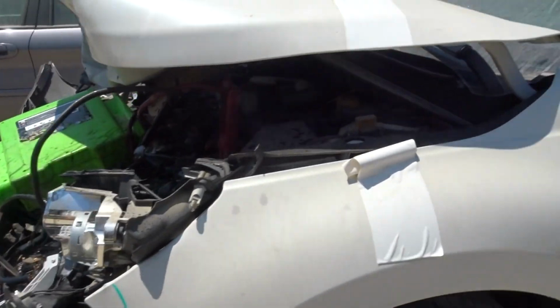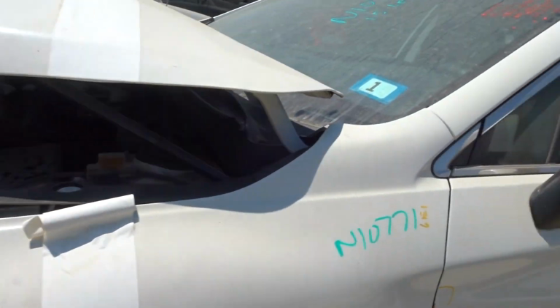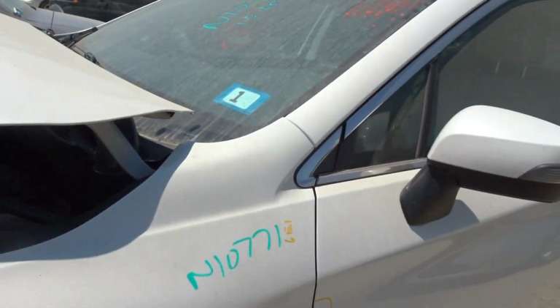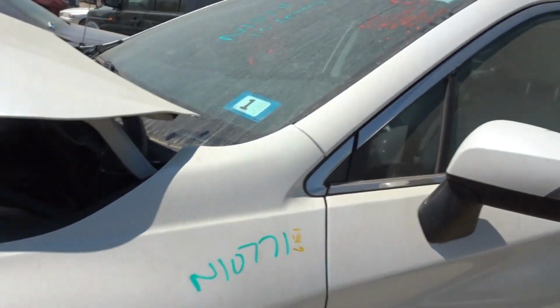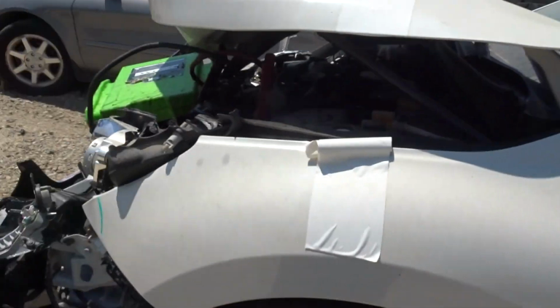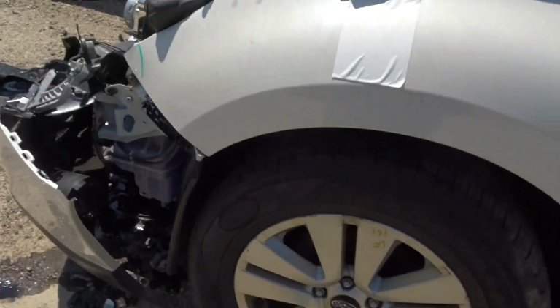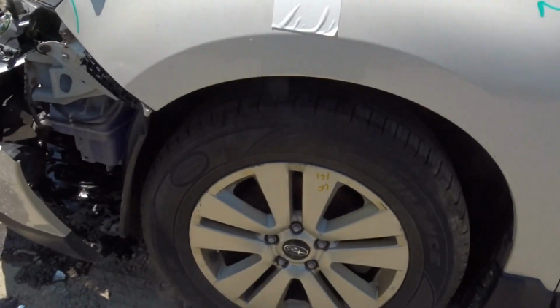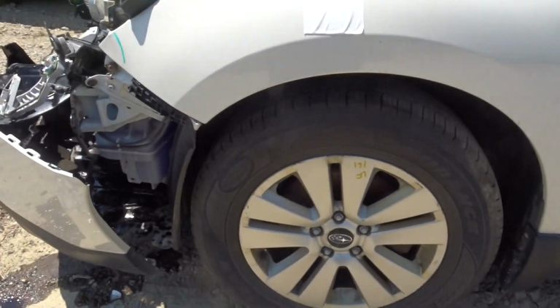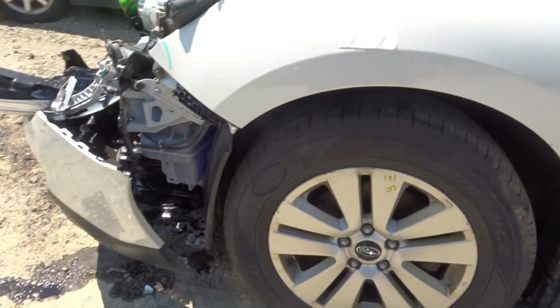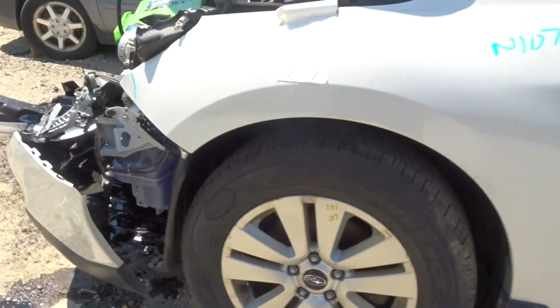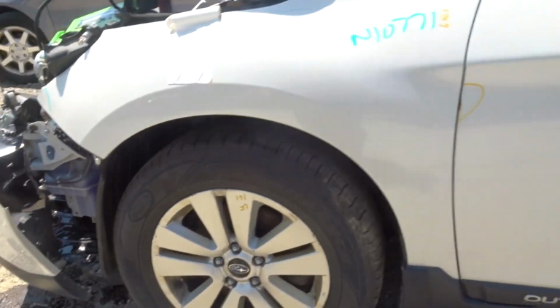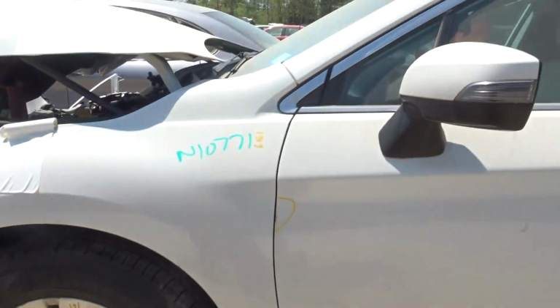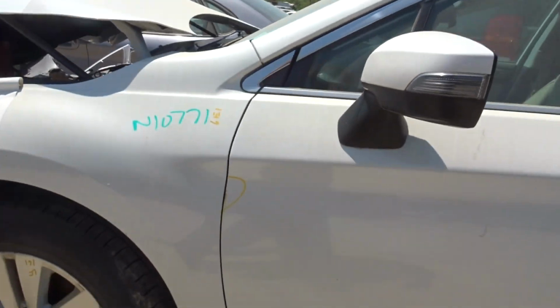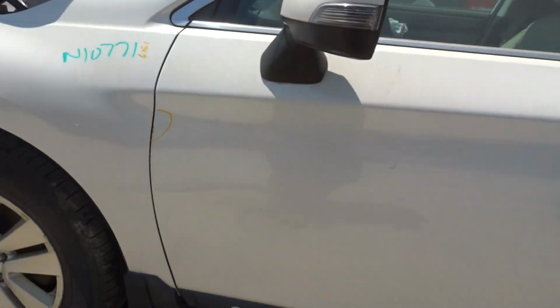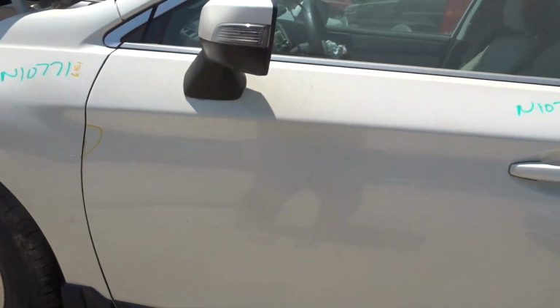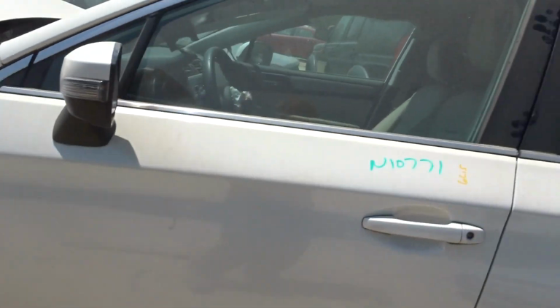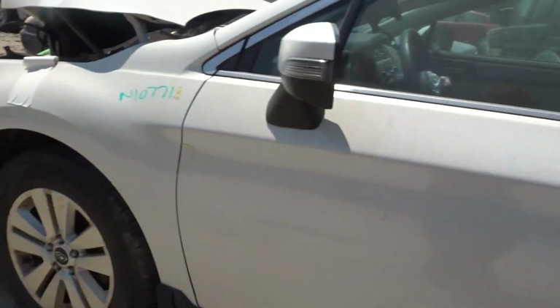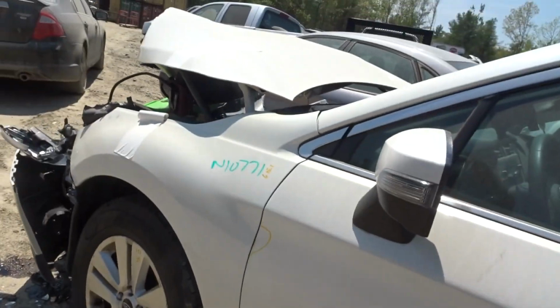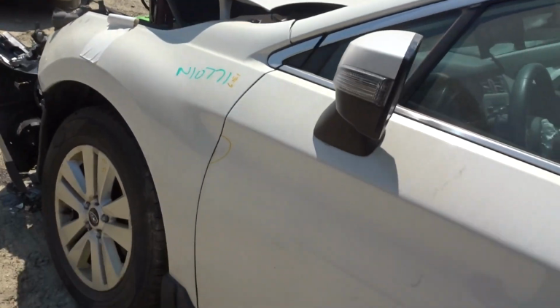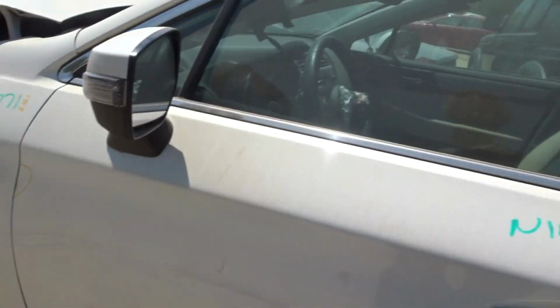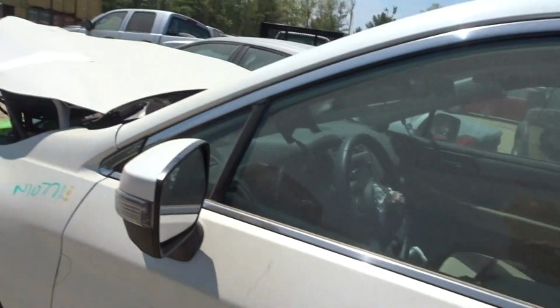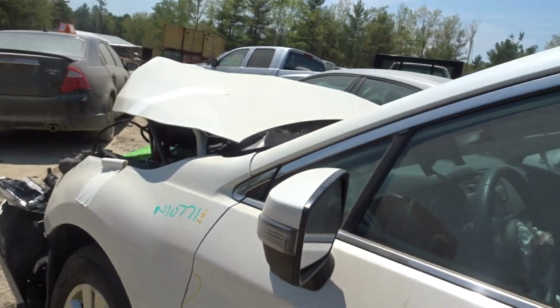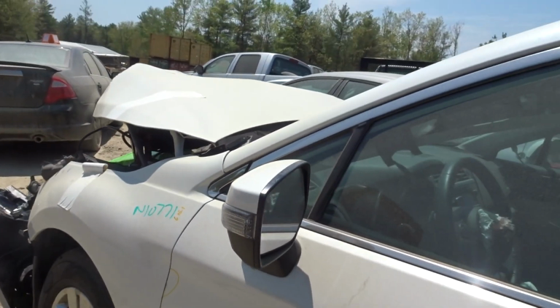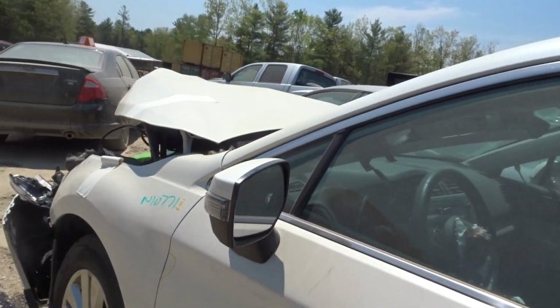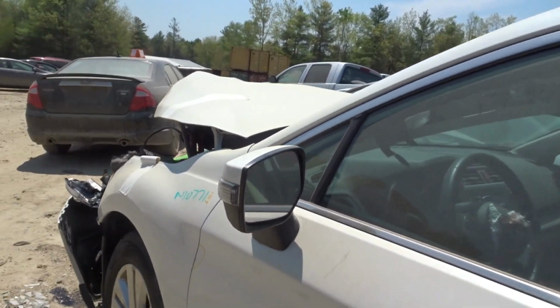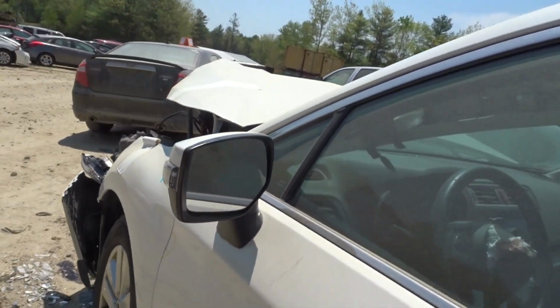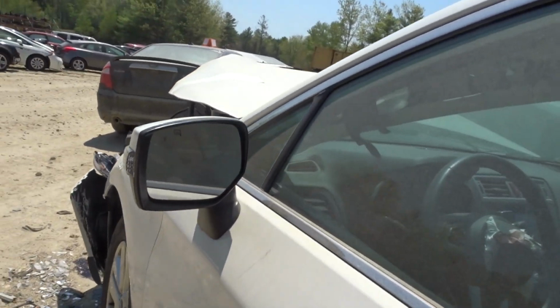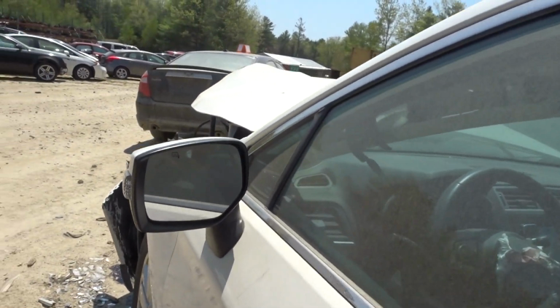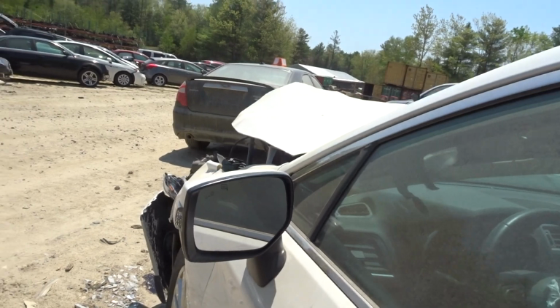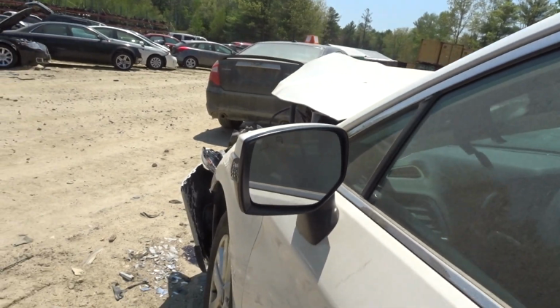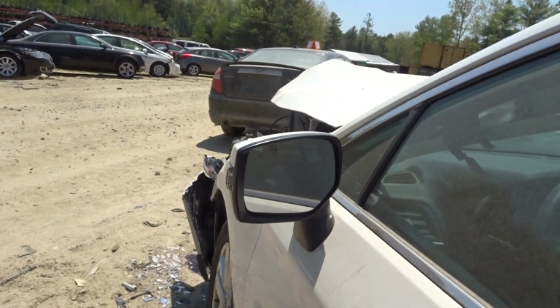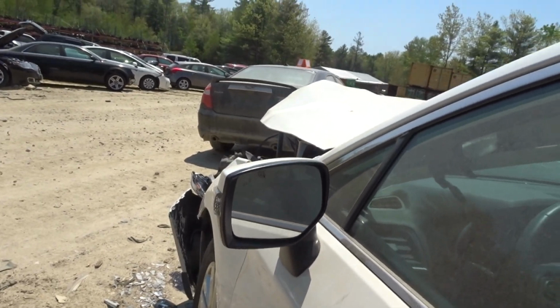Got a left front fender with a little lip damage, got a left front suspension complete, got a left front door with a little lip damage, got a power mirror heated.